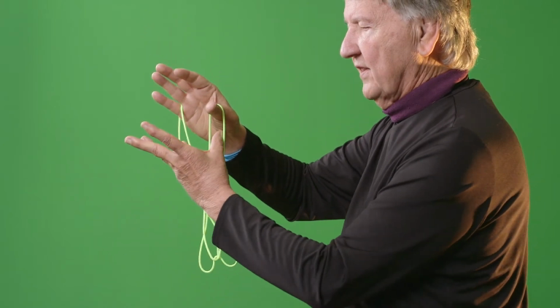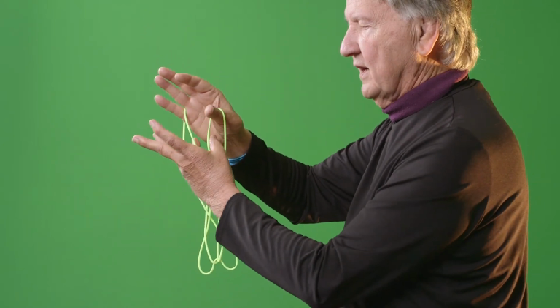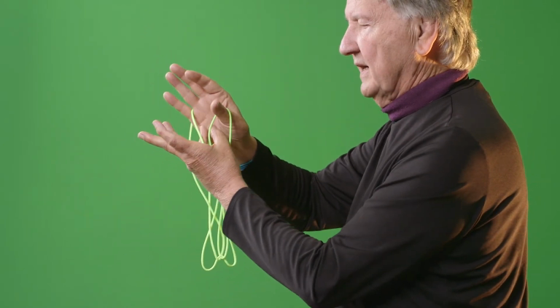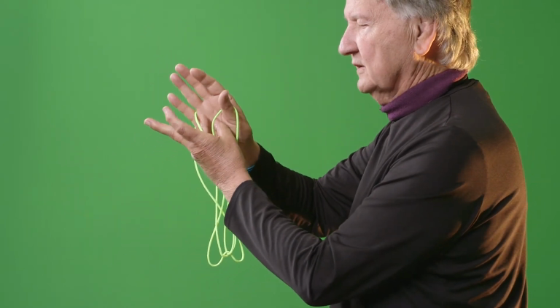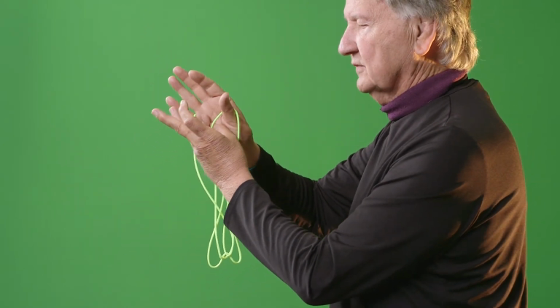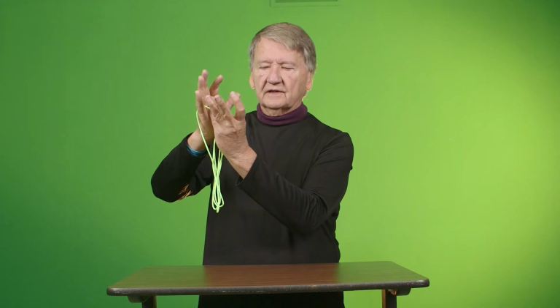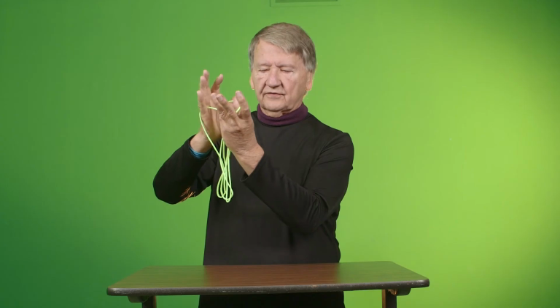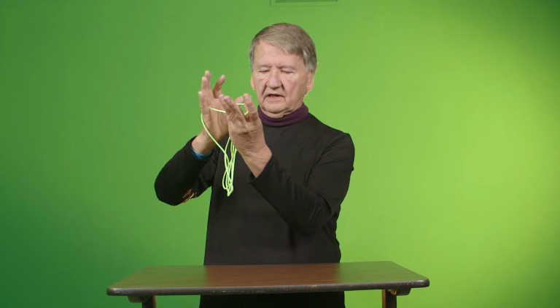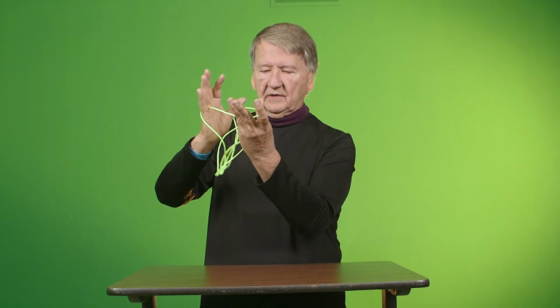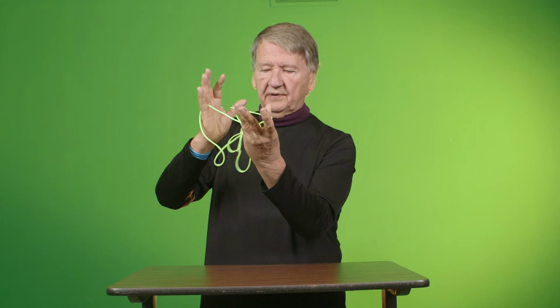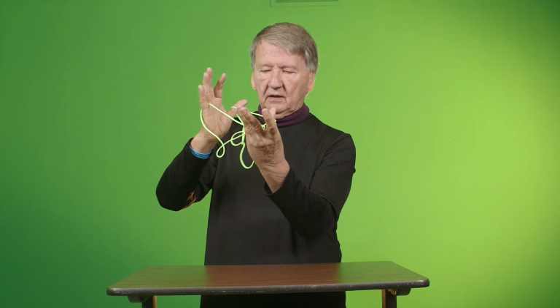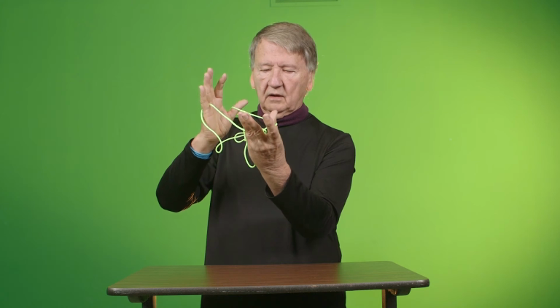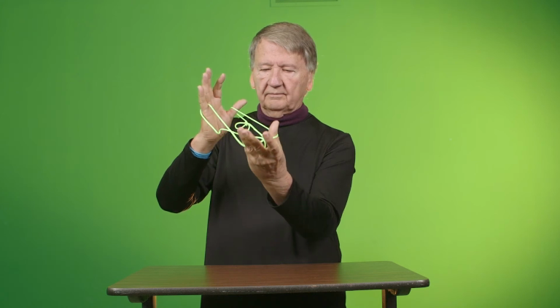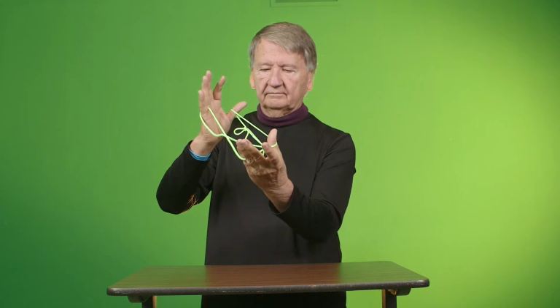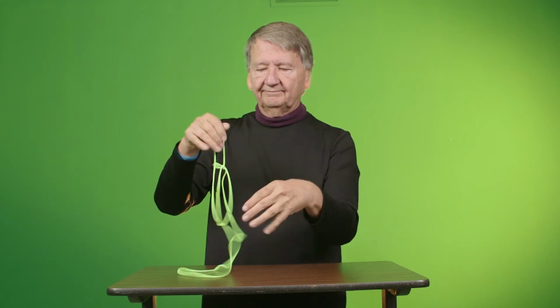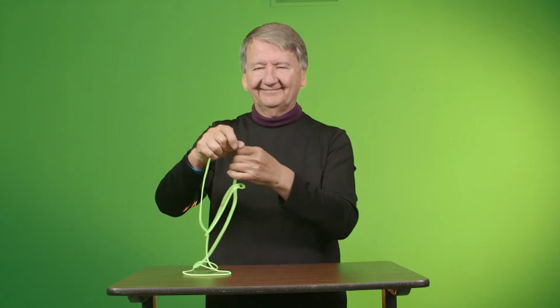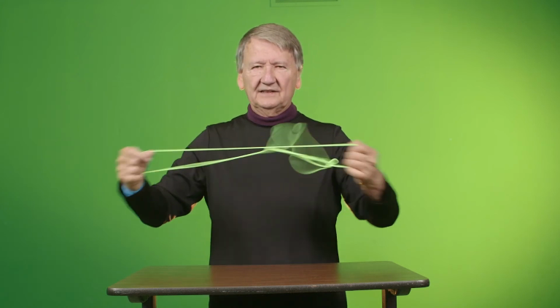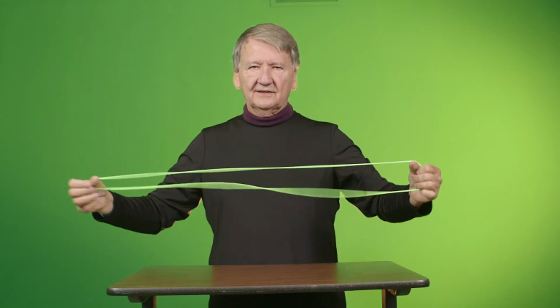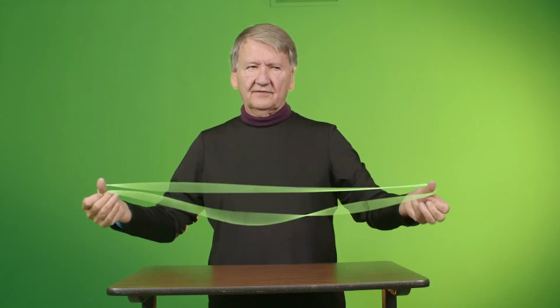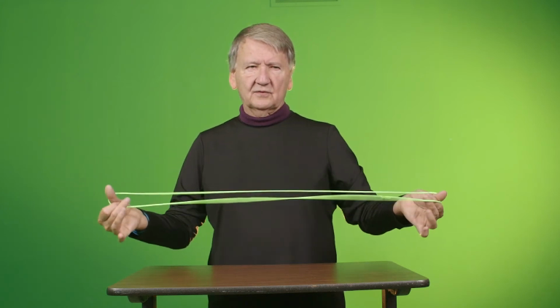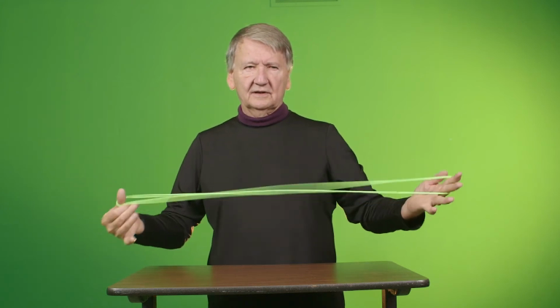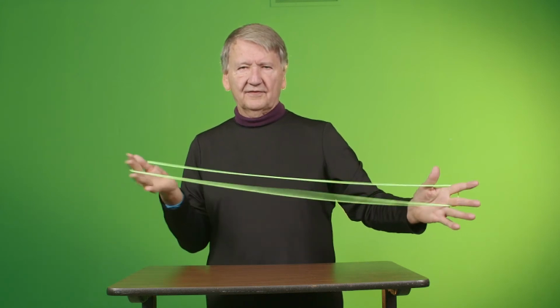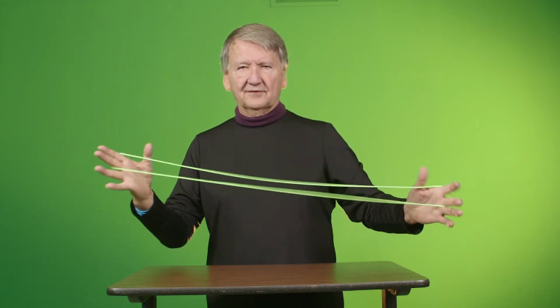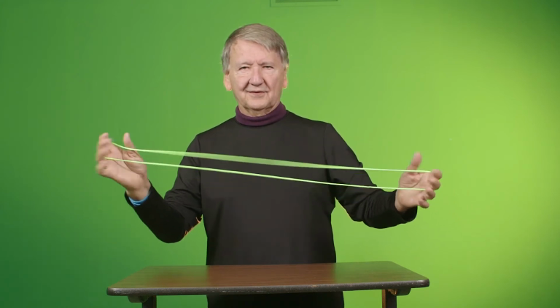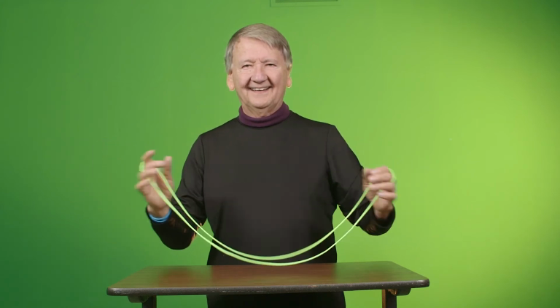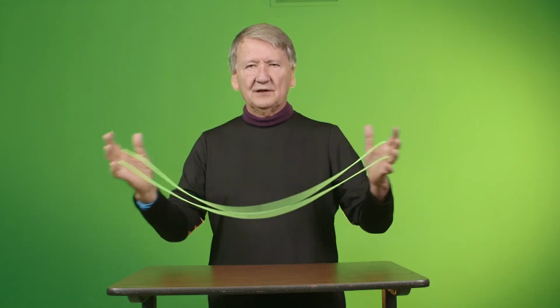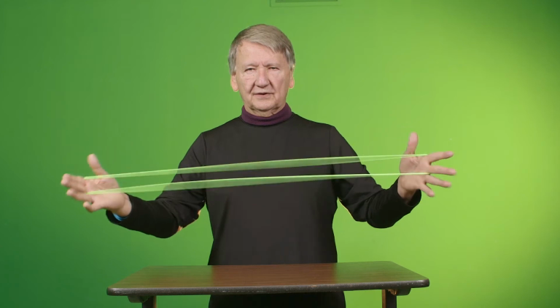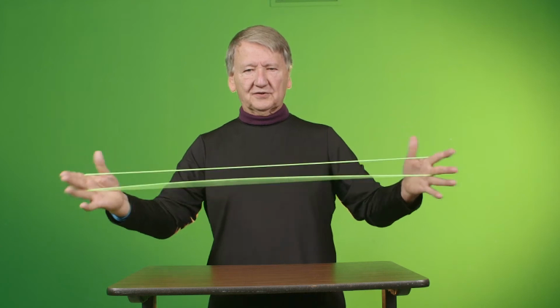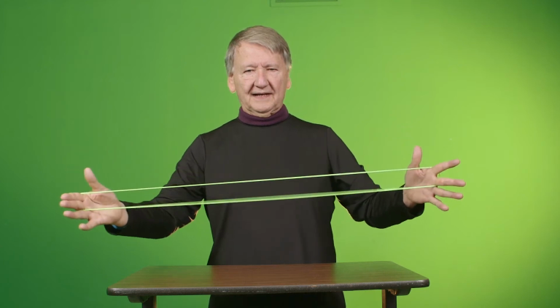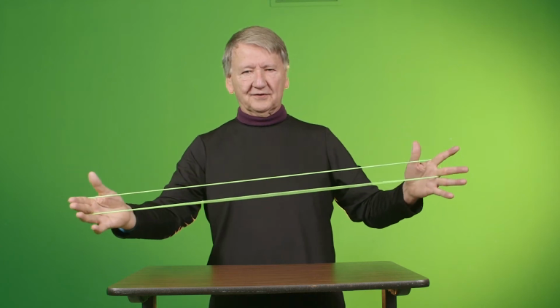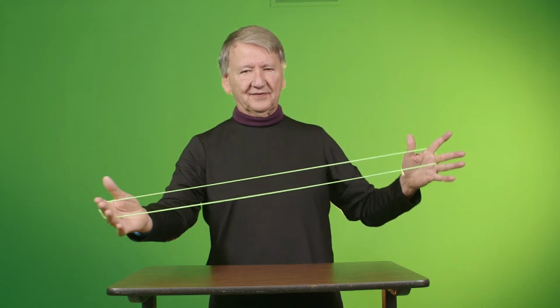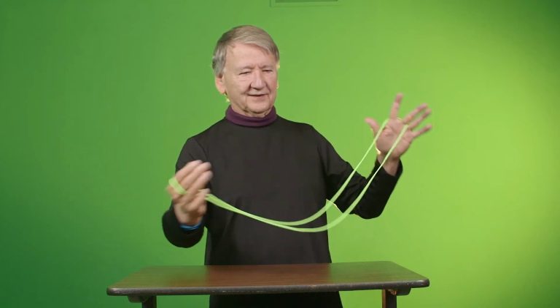Thumb and little finger, stand them up. You have to do it a little faster. Put the string on two fingers.